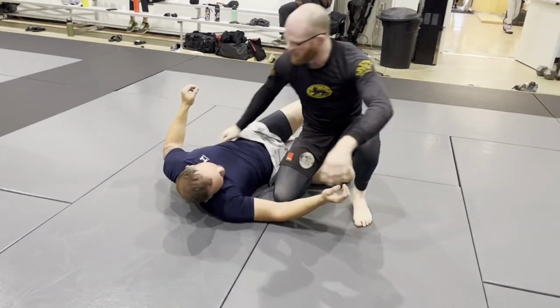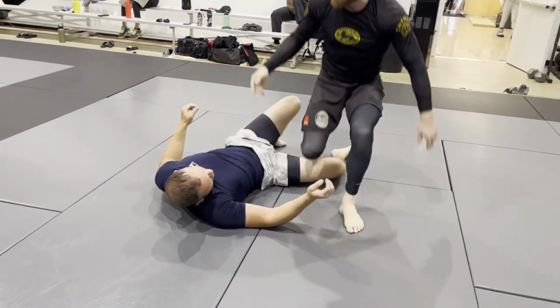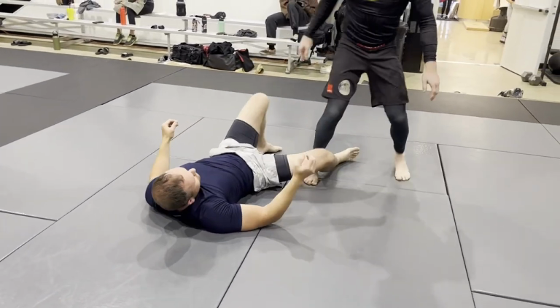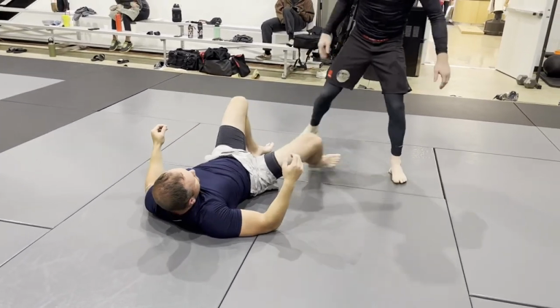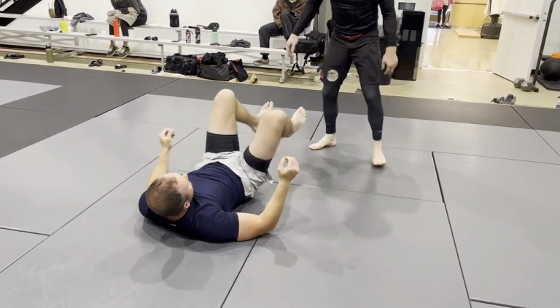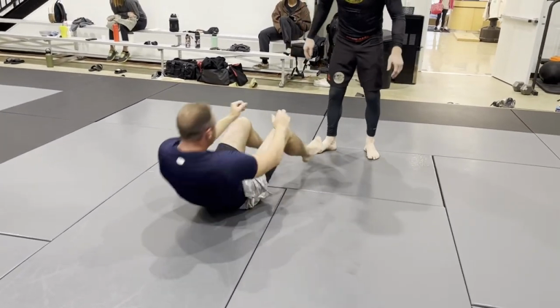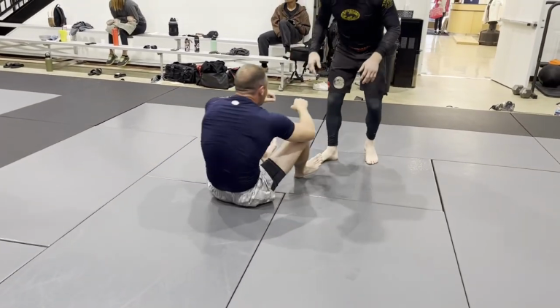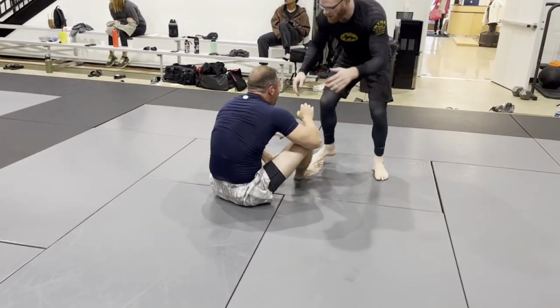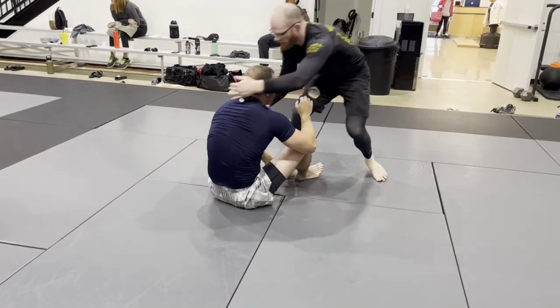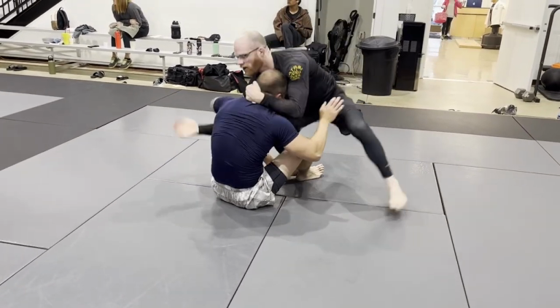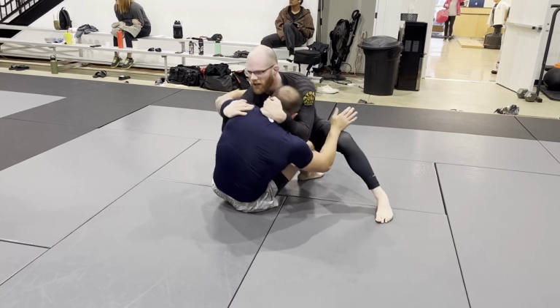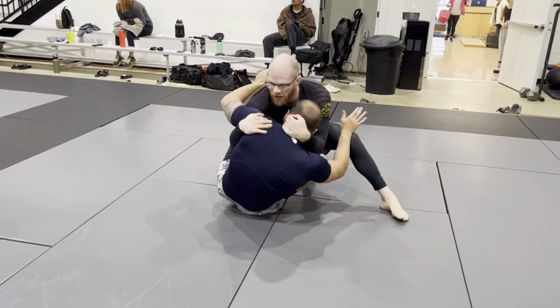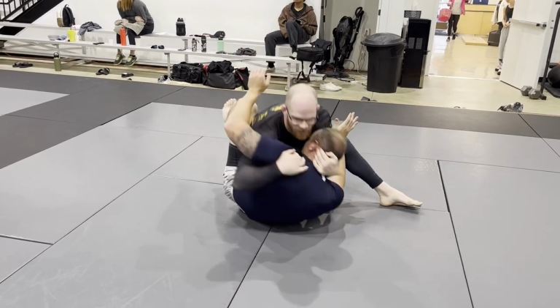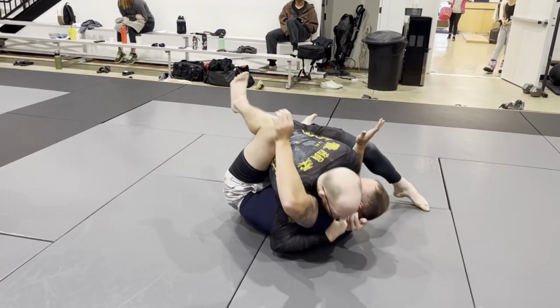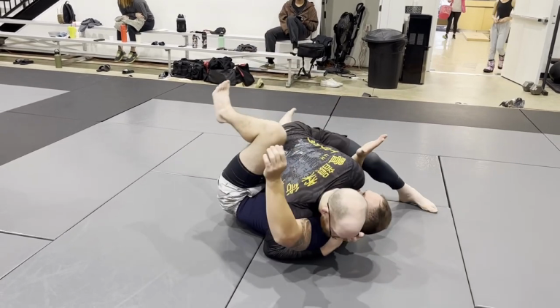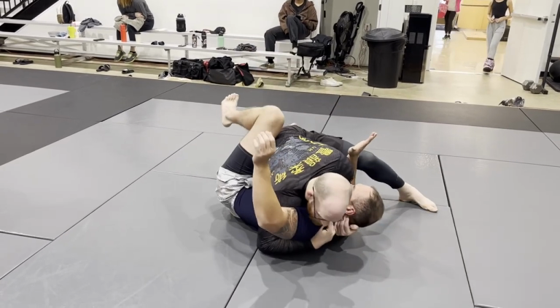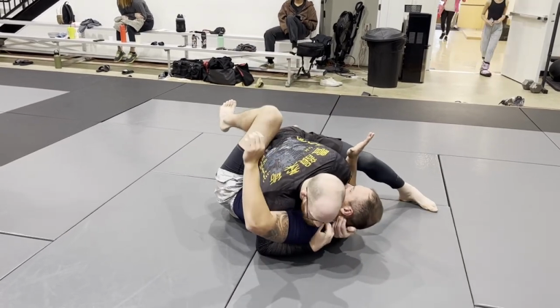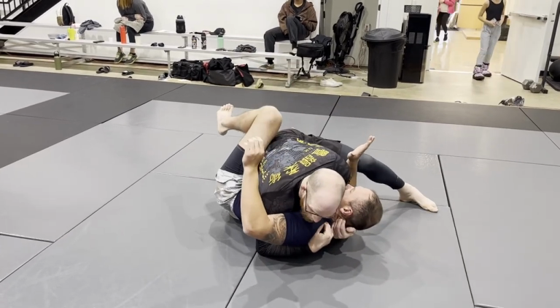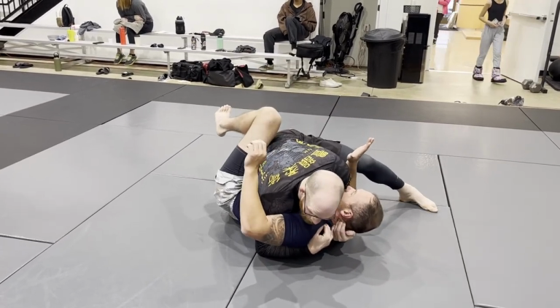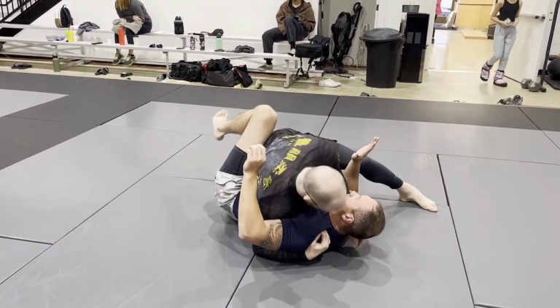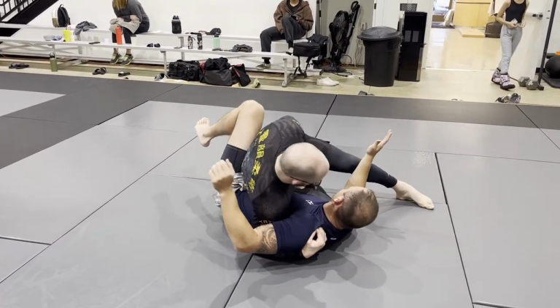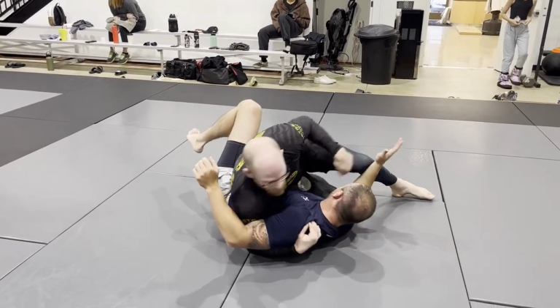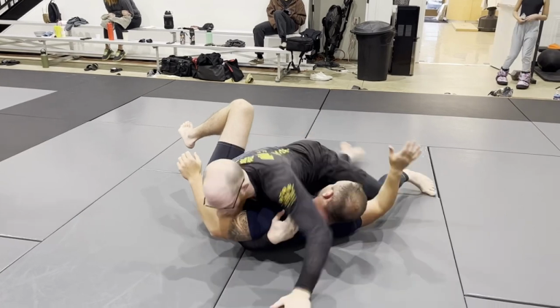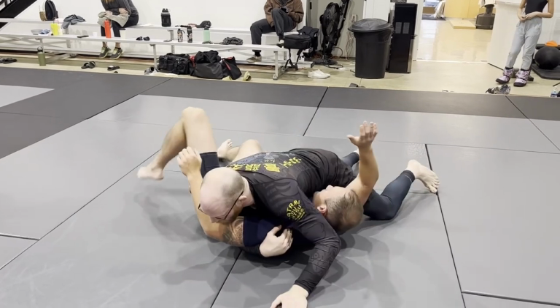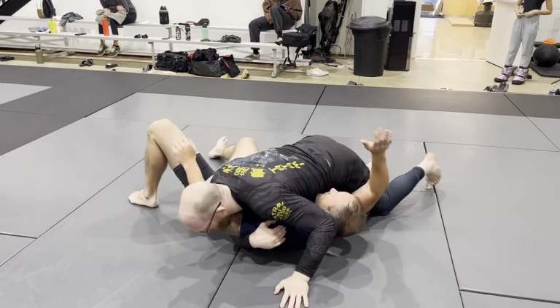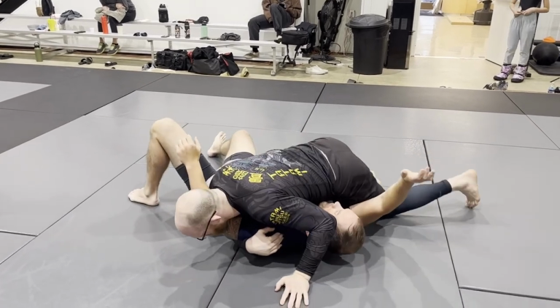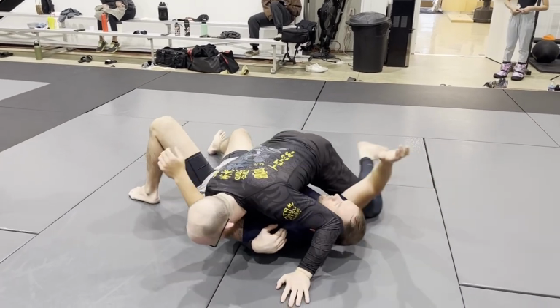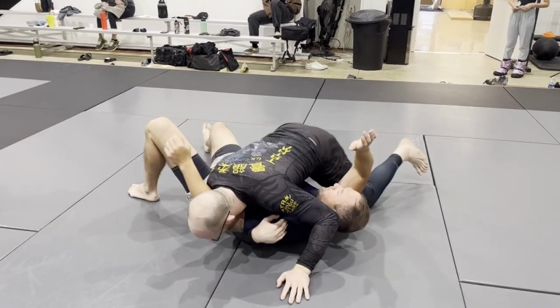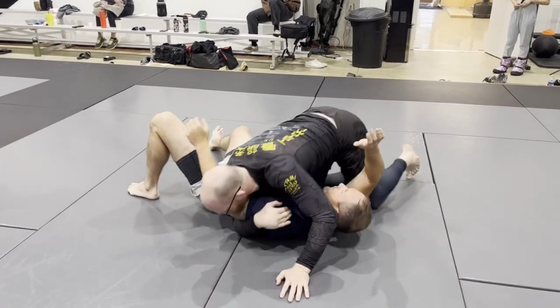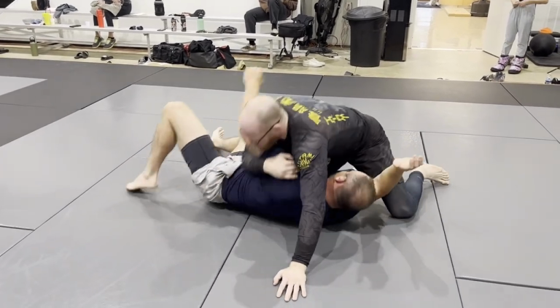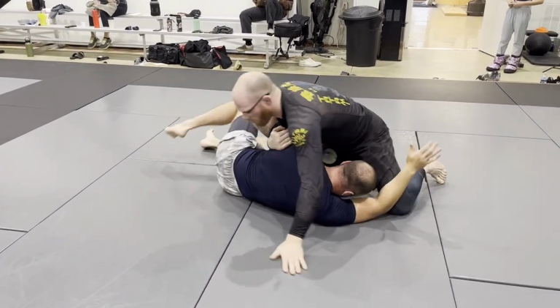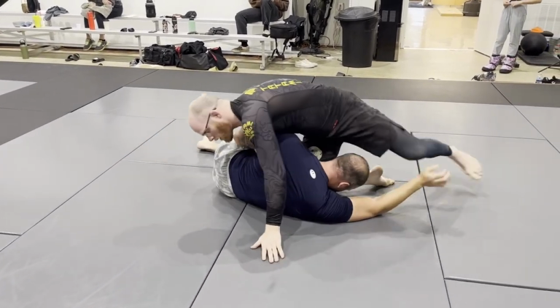He would even do it from the sit-up guard. Let's say you're sitting up — he brings it here, he'll go into here. Now he can just pass because he's got upper body control. And now once I'm here, I either walk through the hips or push up.